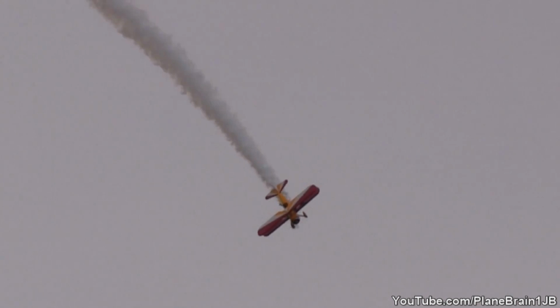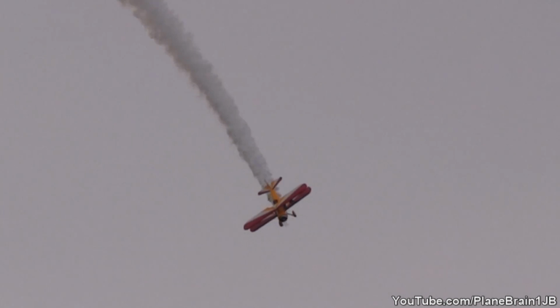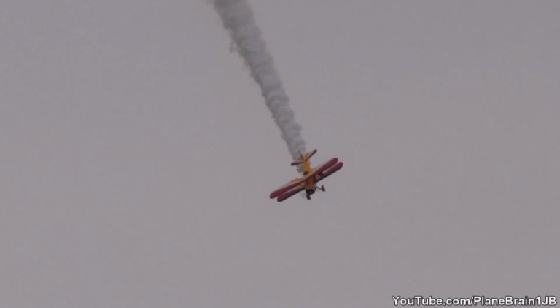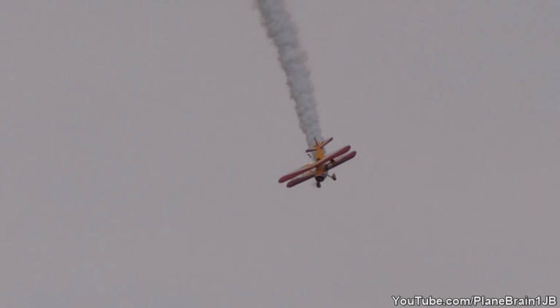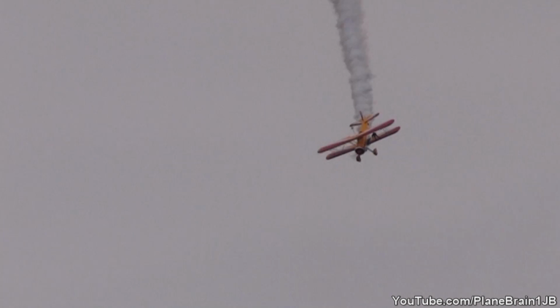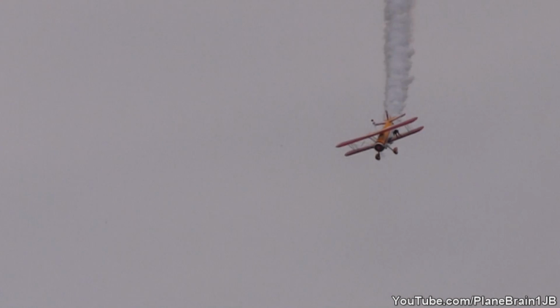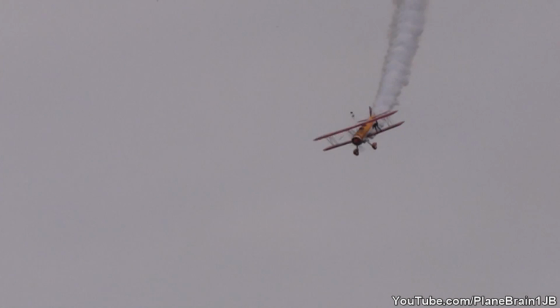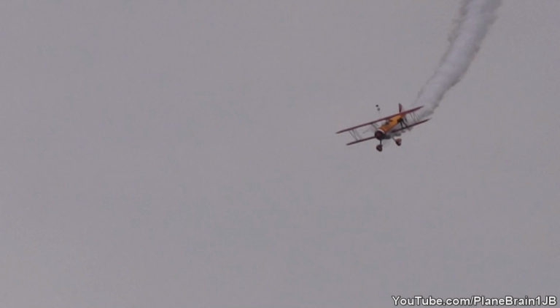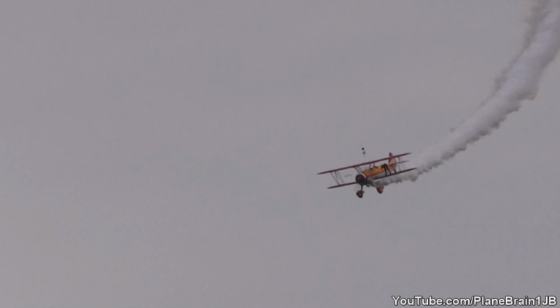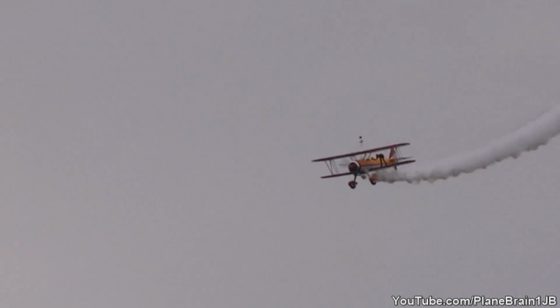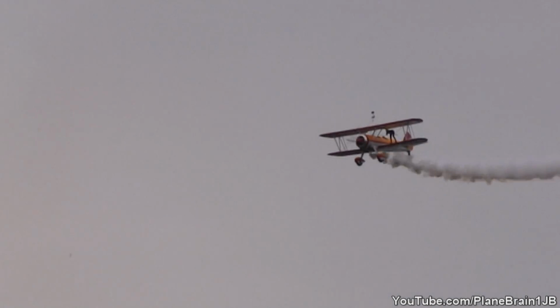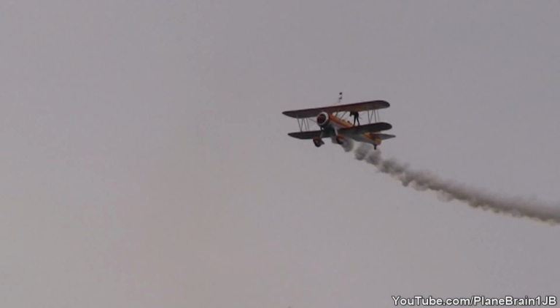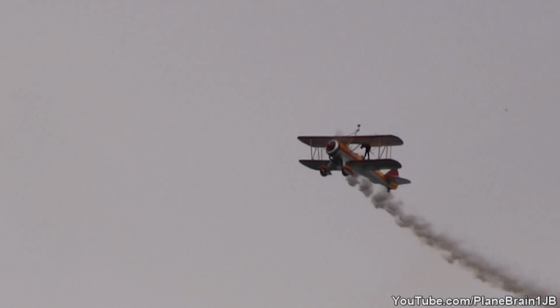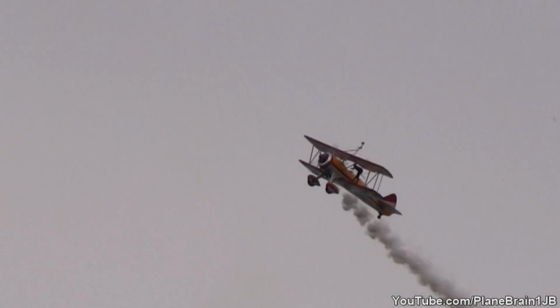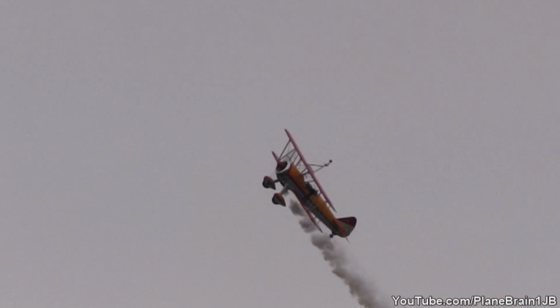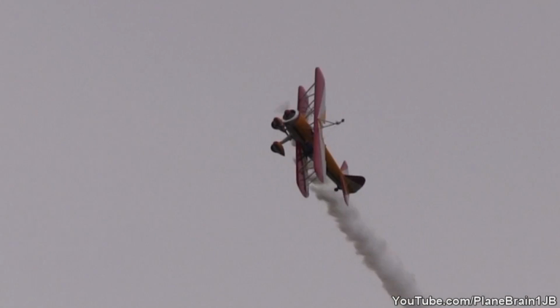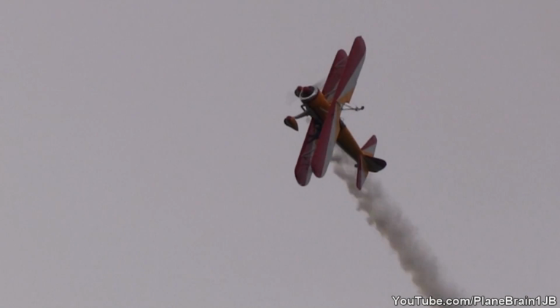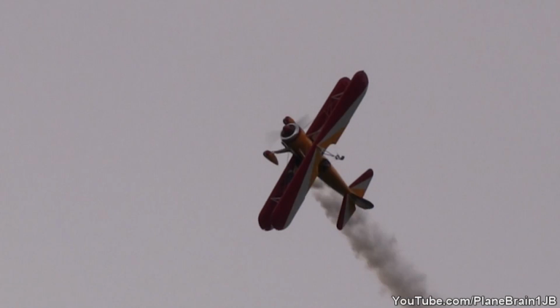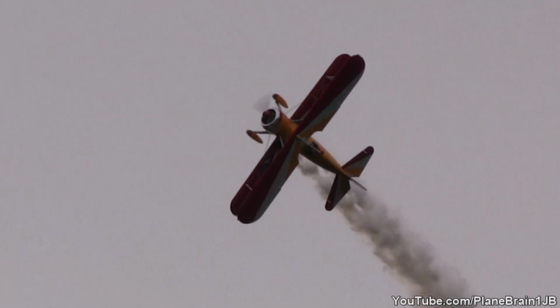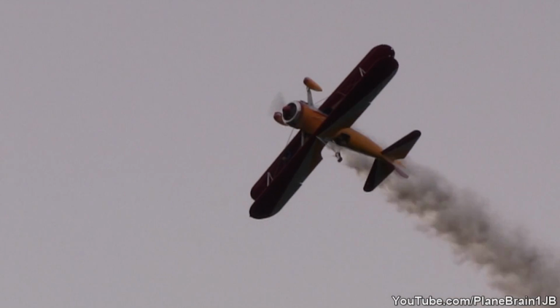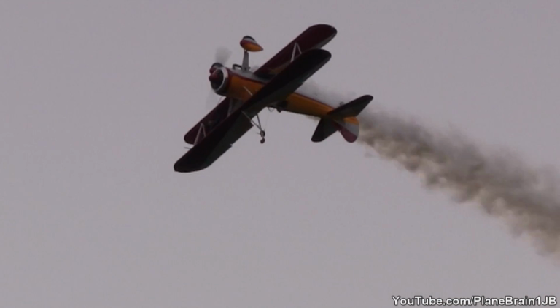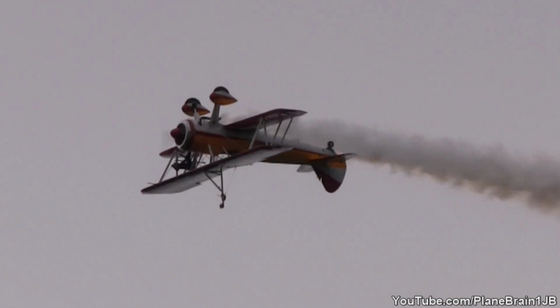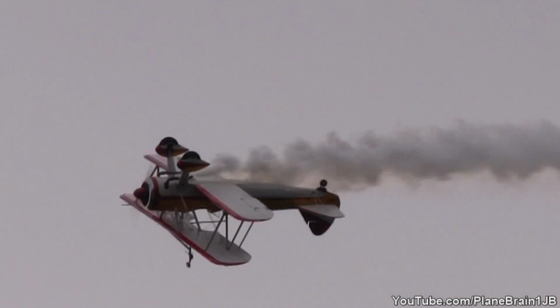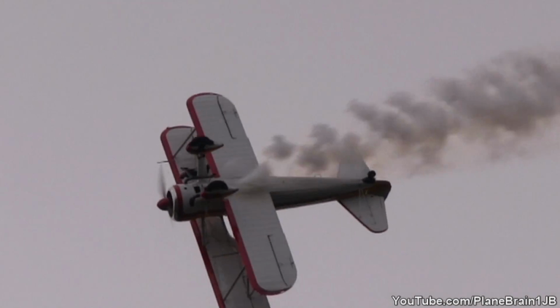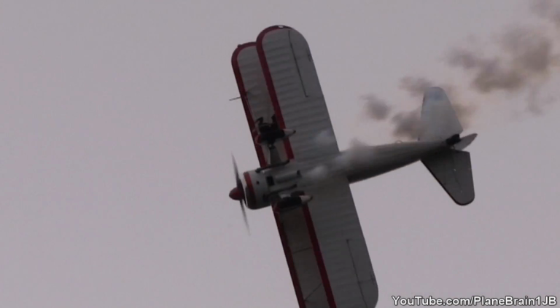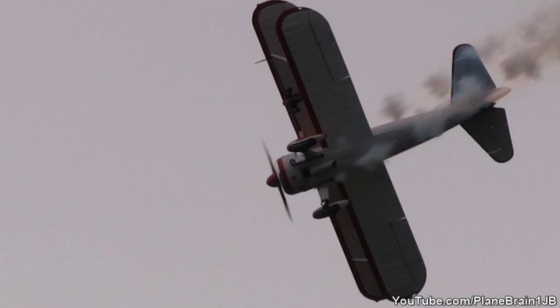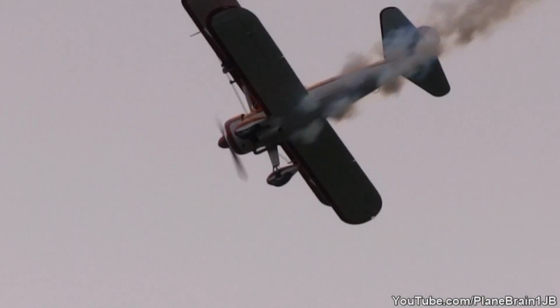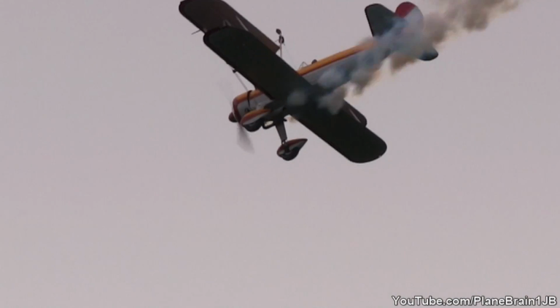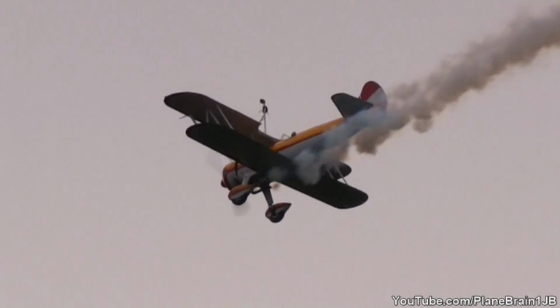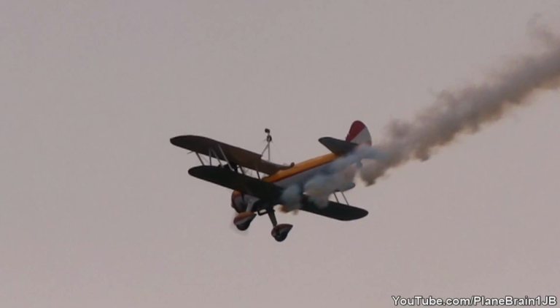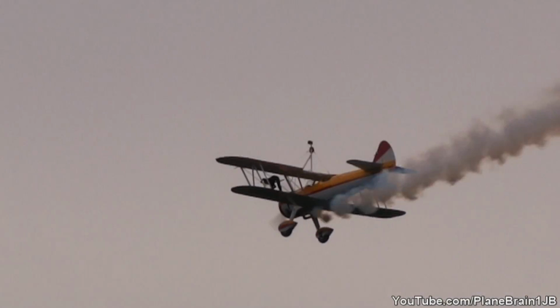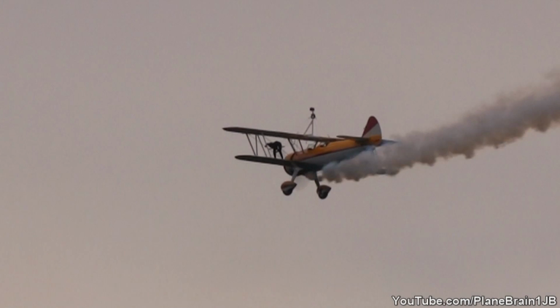Smoke is on, we're coming back in. Here's this maneuver — get those cameras going. Kirk rolls Aurora on her back. Woo-hoo!